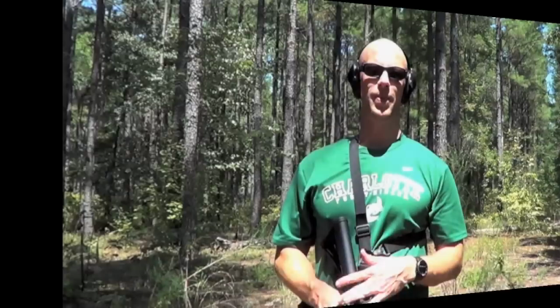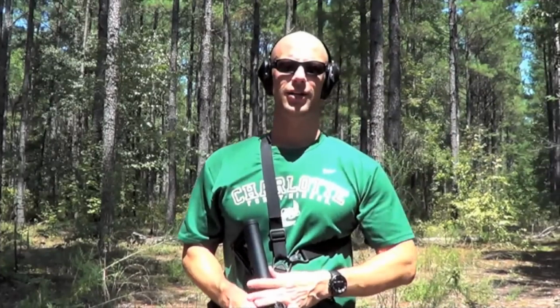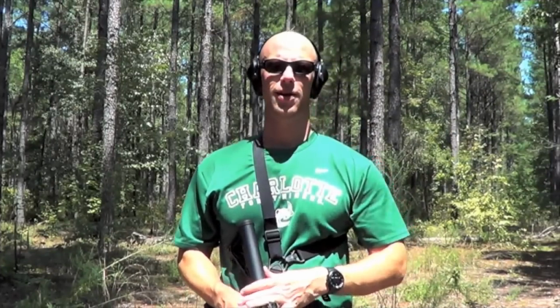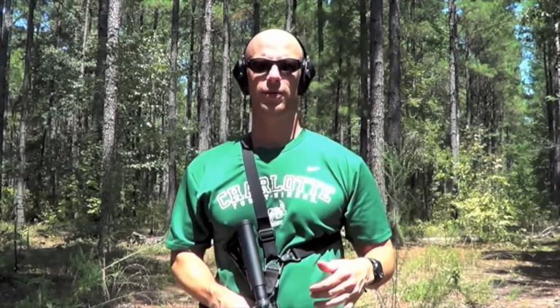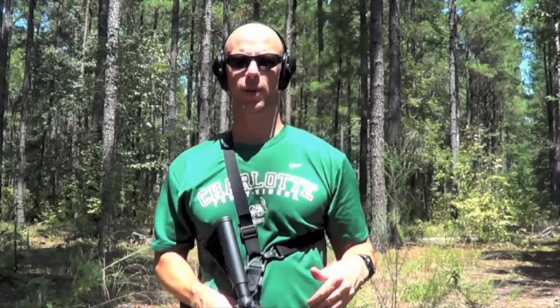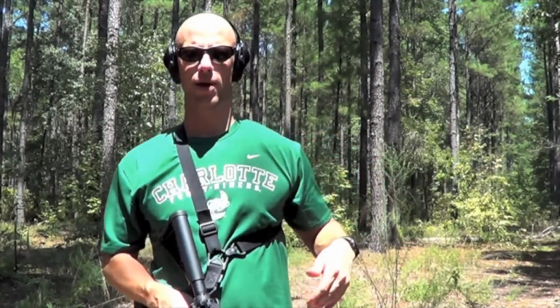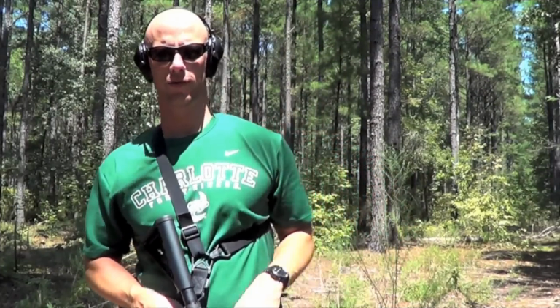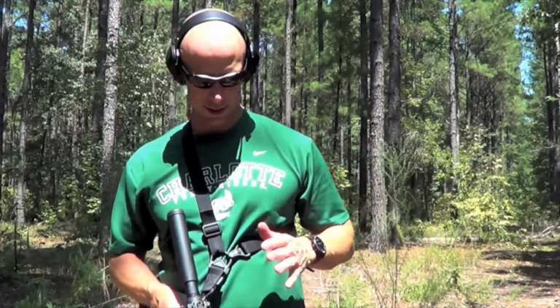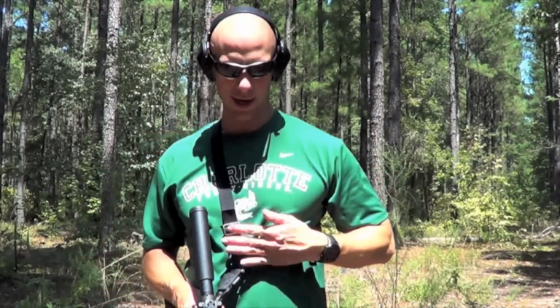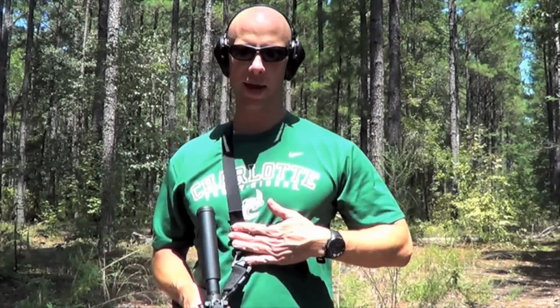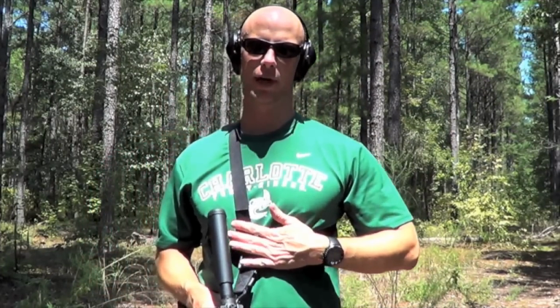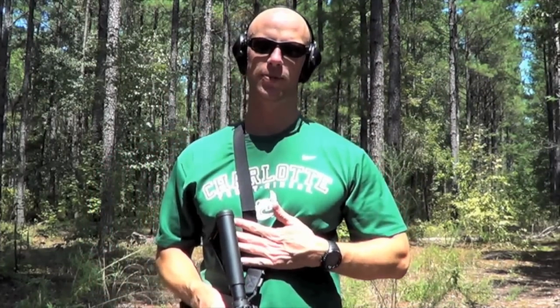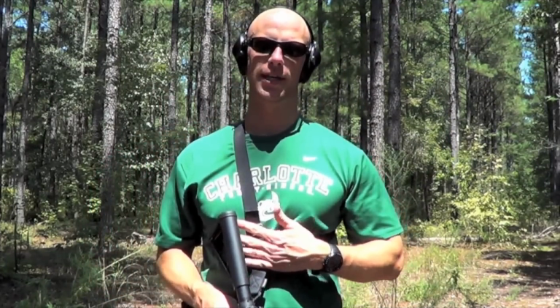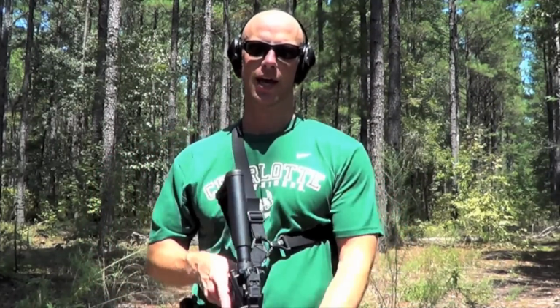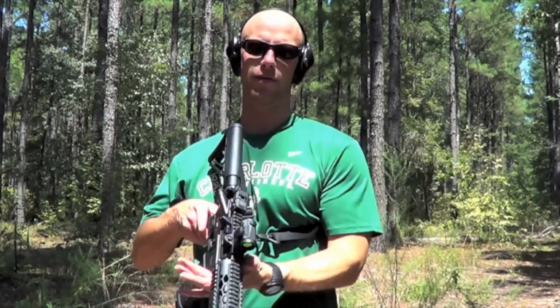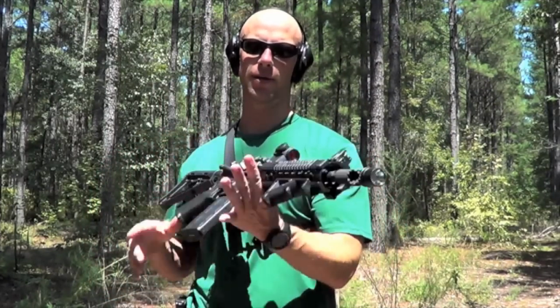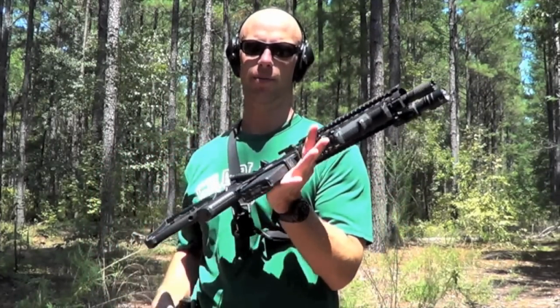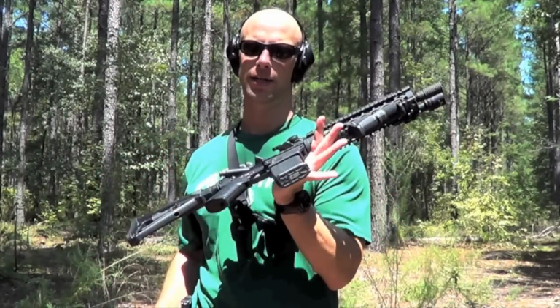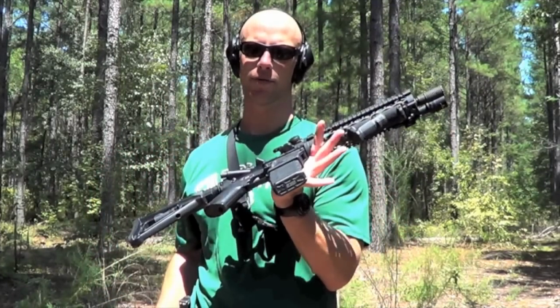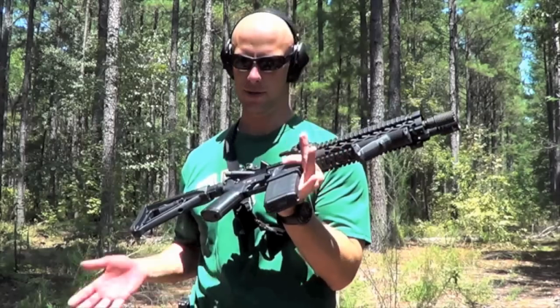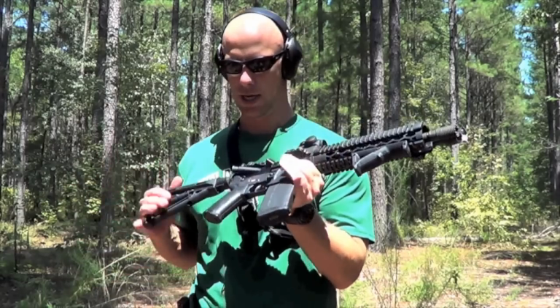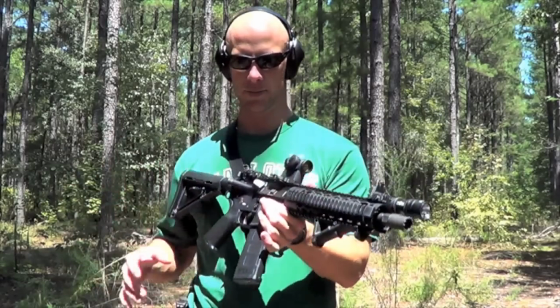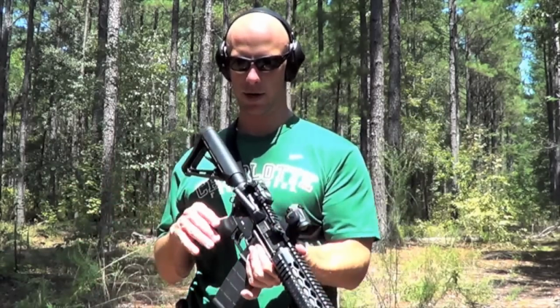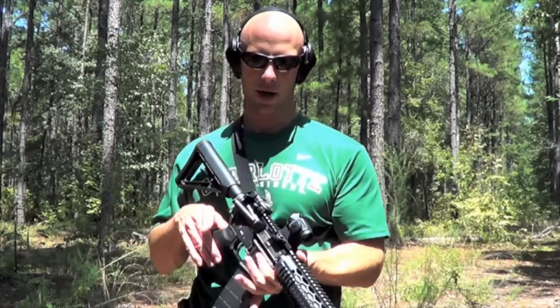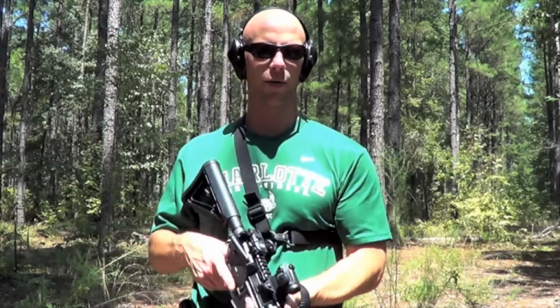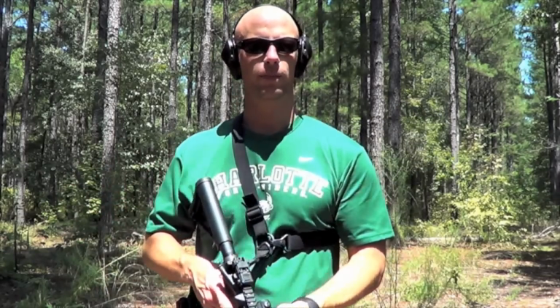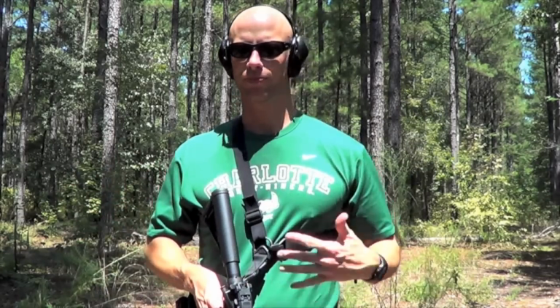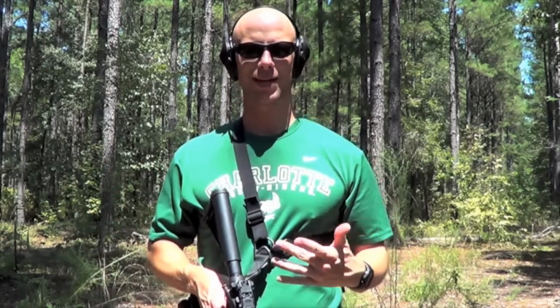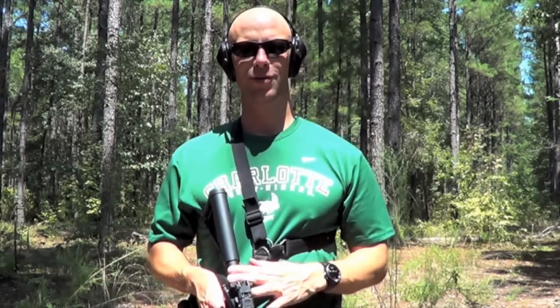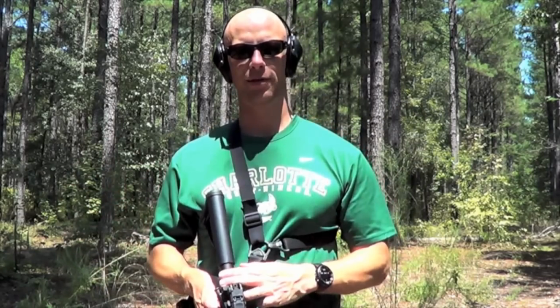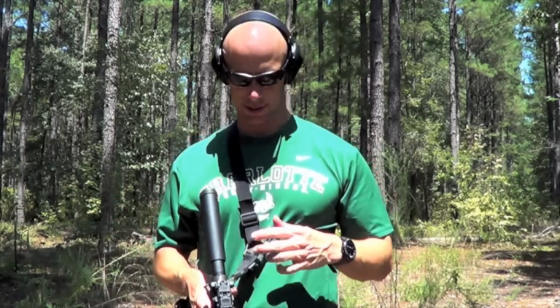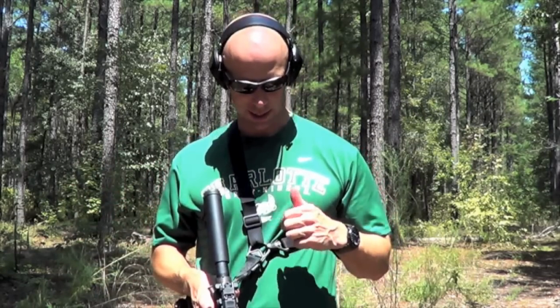Welcome back y'all. Today we're out here doing a quick little product review. This is the Magpul MS3 sling. I have it mounted up here on my 10.5 inch SBR rifle. The review is about the sling.